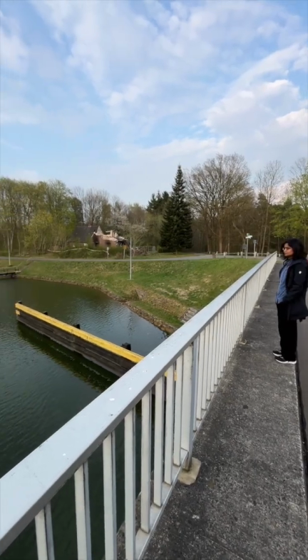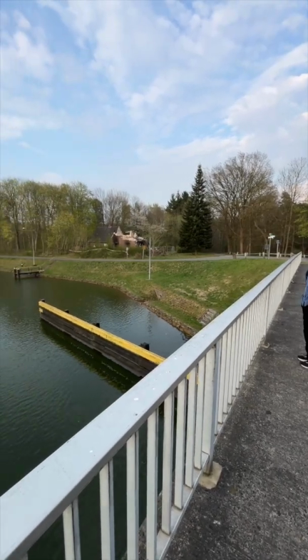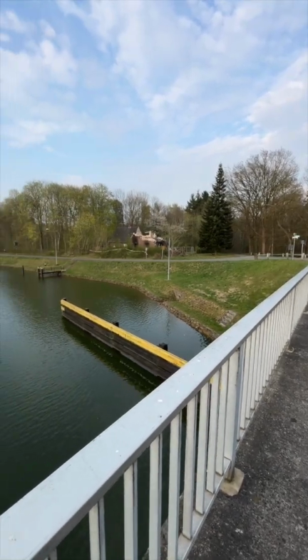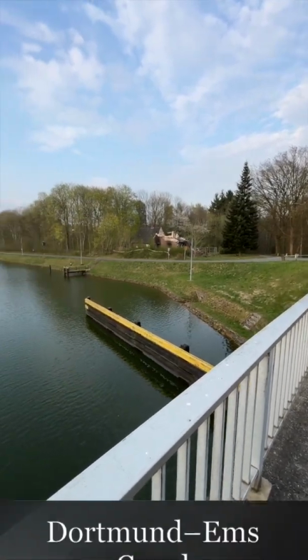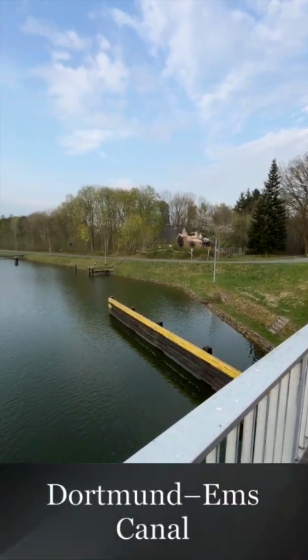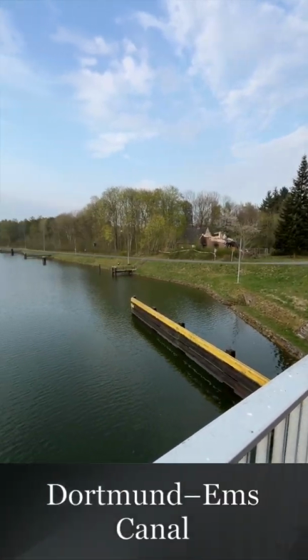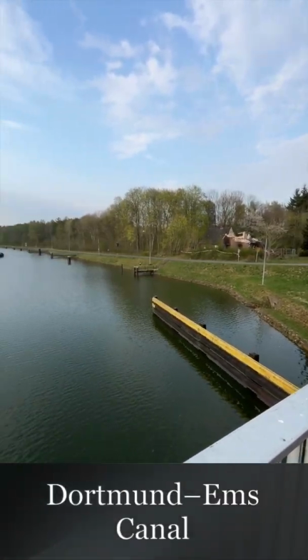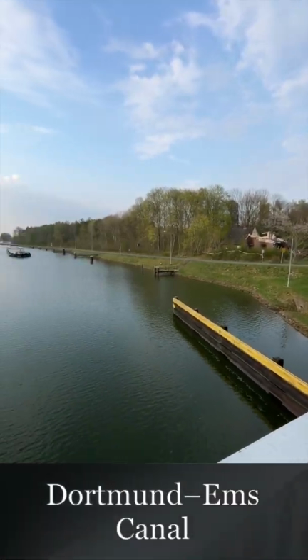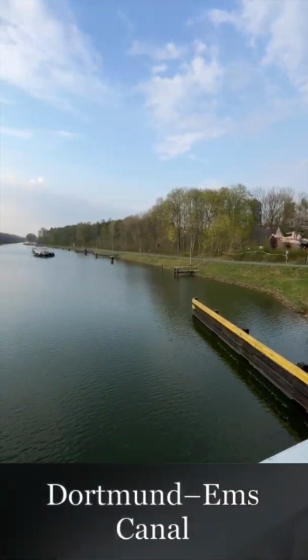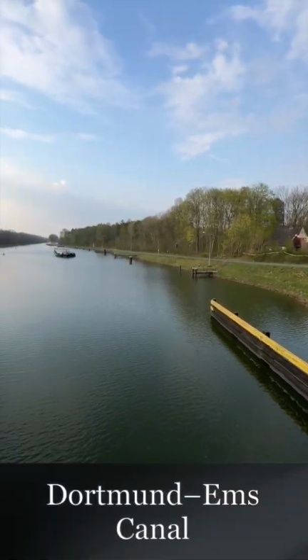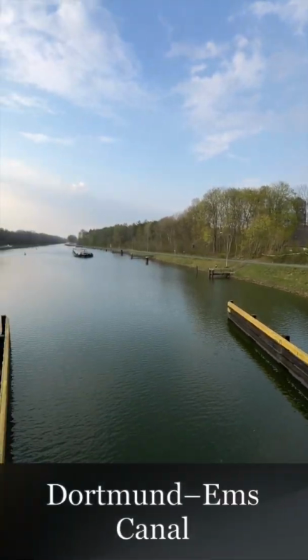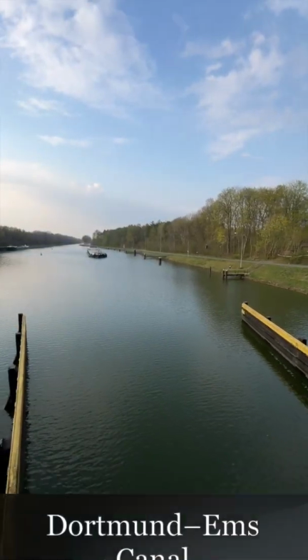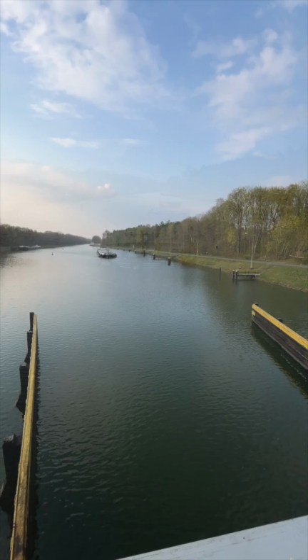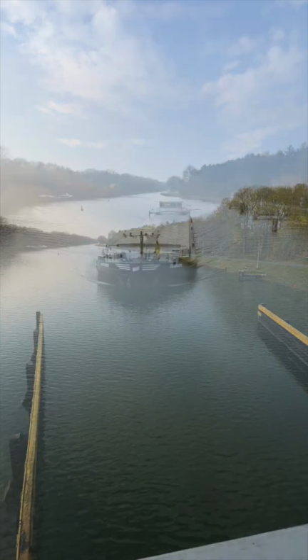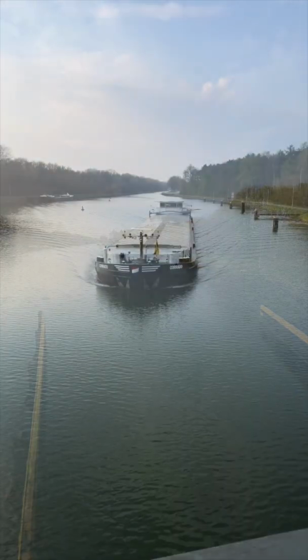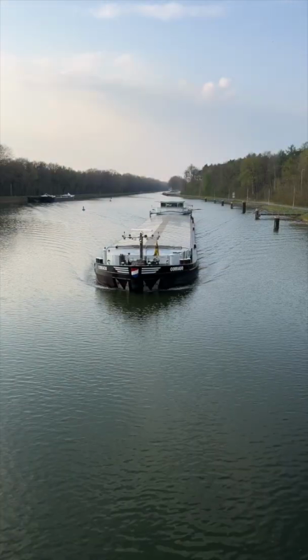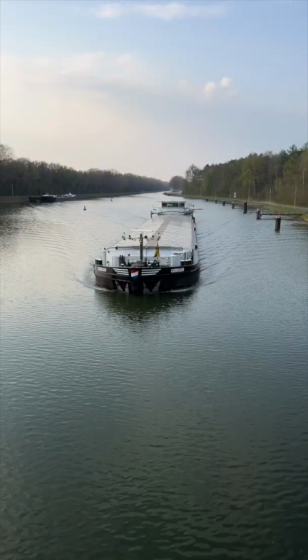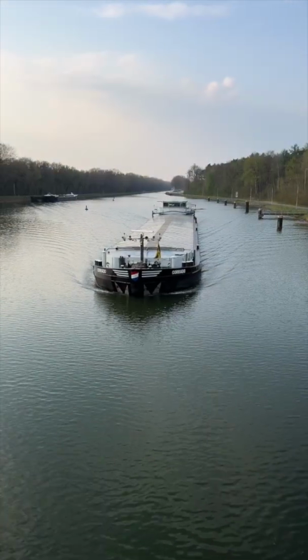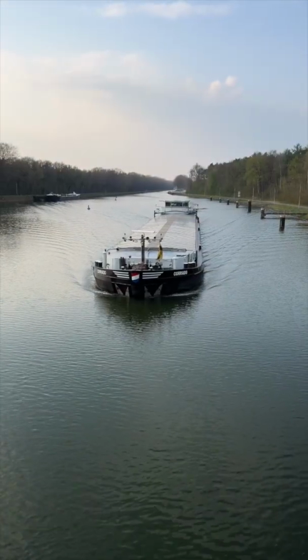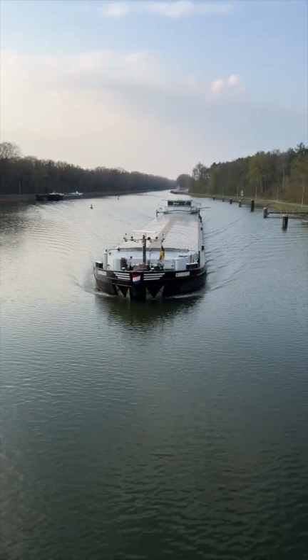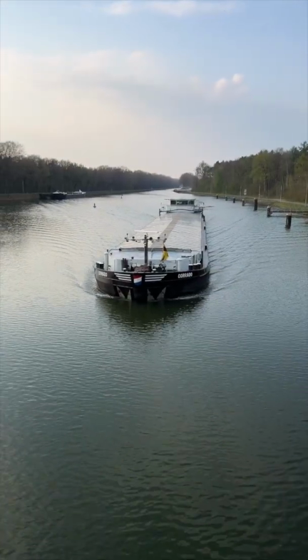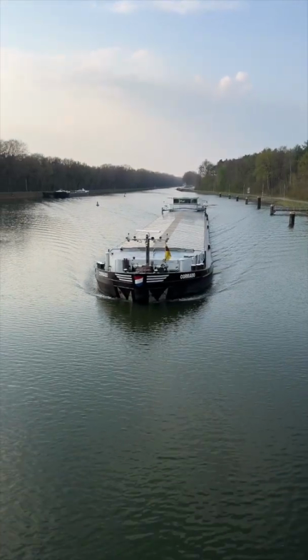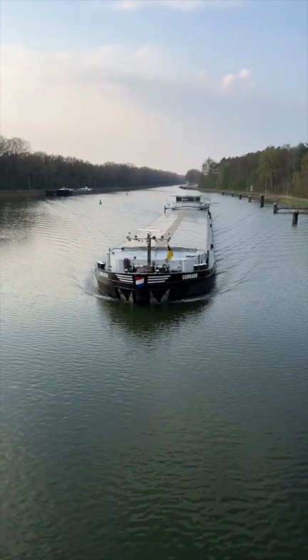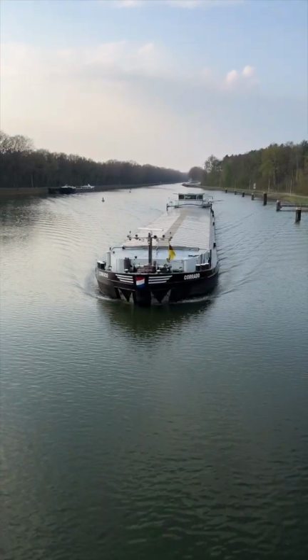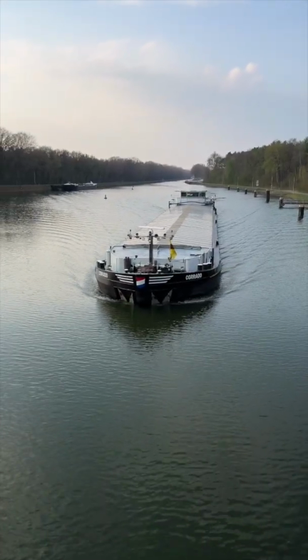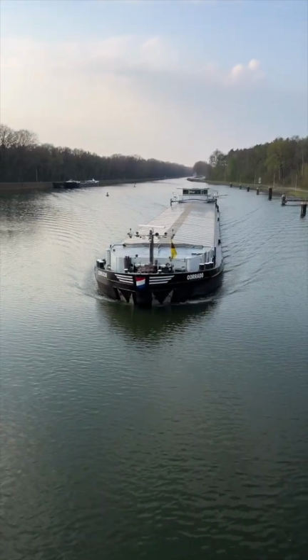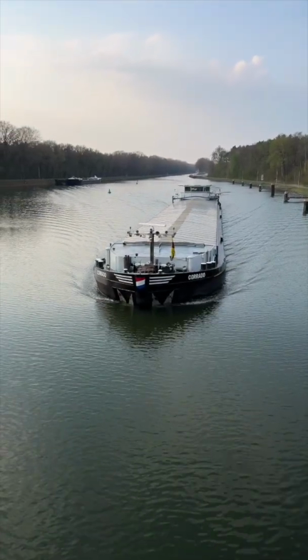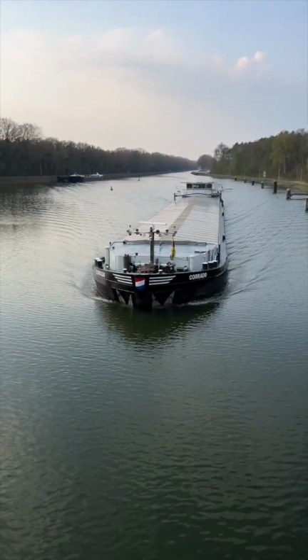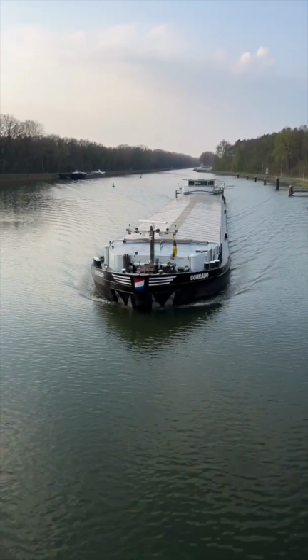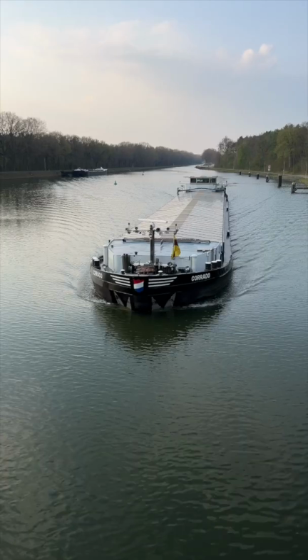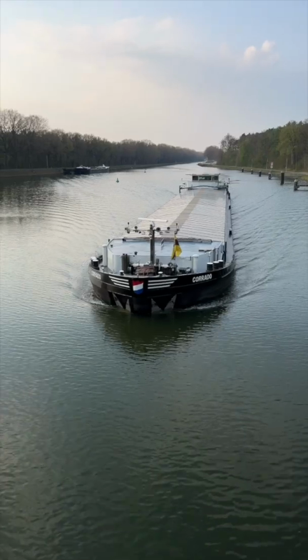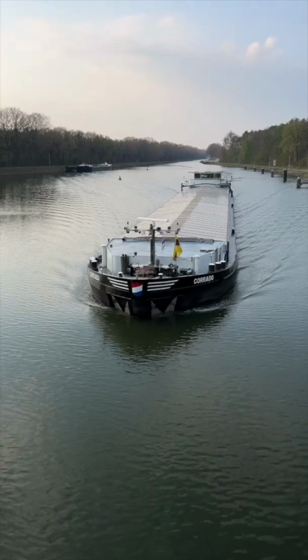This is the Dortmund-Ems-Kanal and there's a ship on the Dortmund-Ems-Kanal. The canal goes from south to north and ends up in the North Sea.